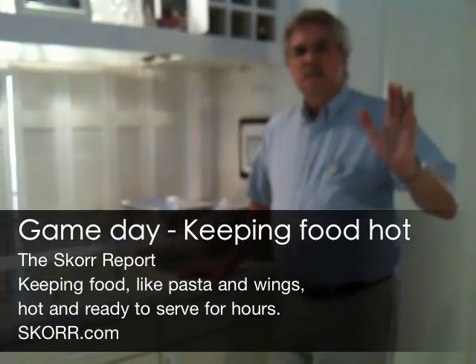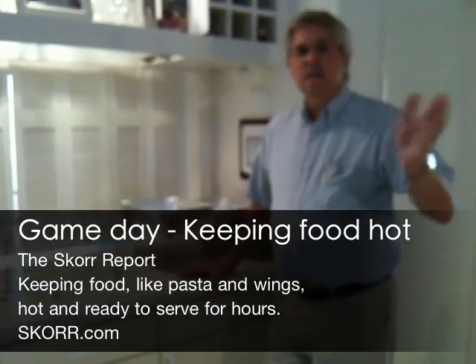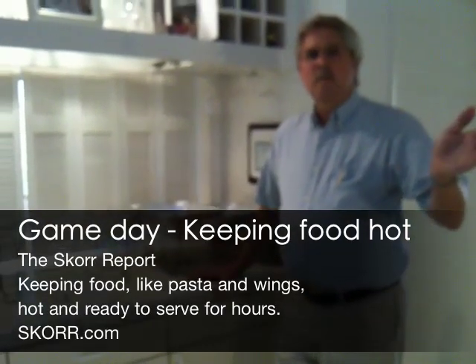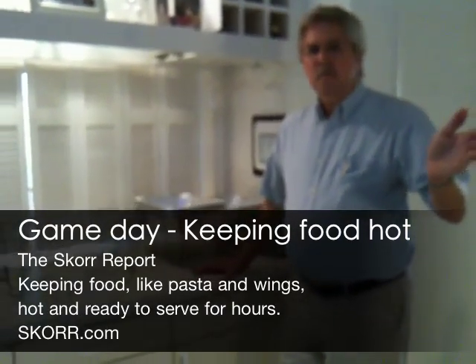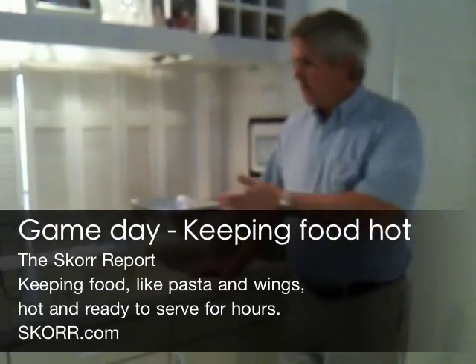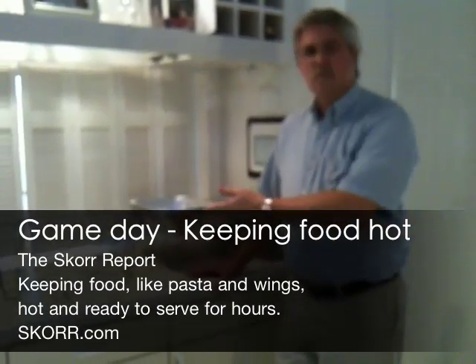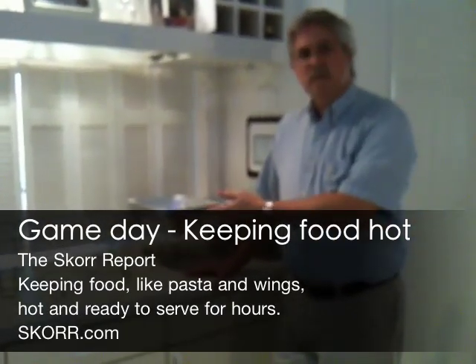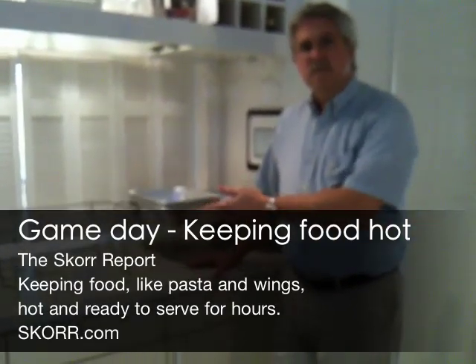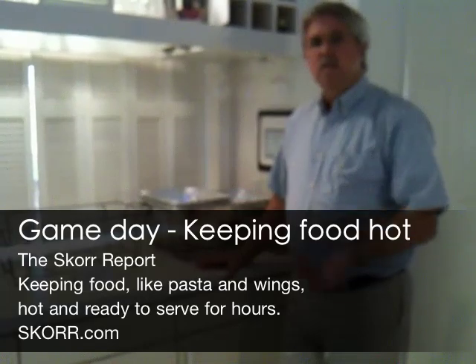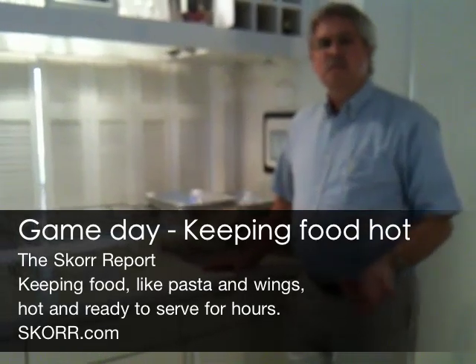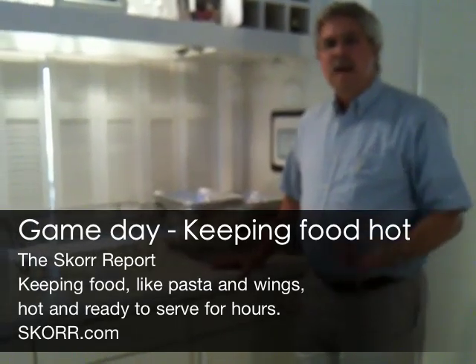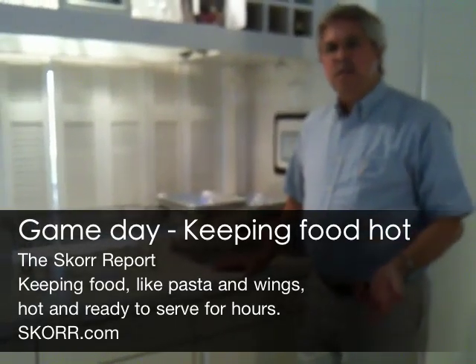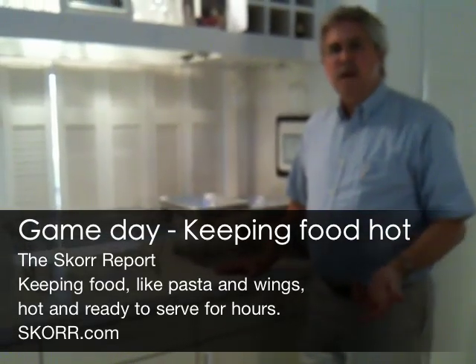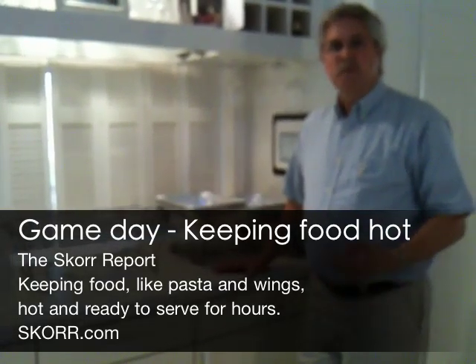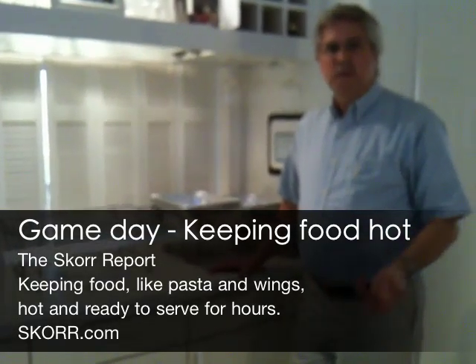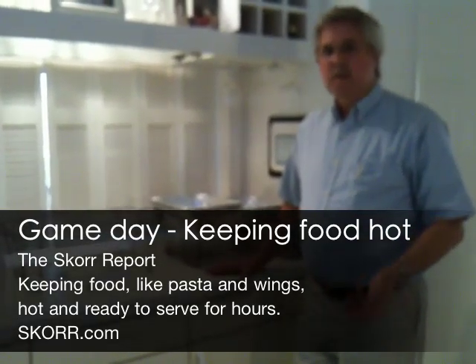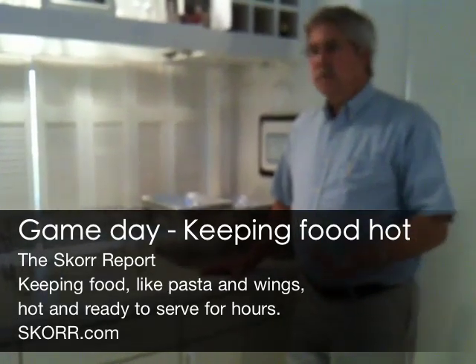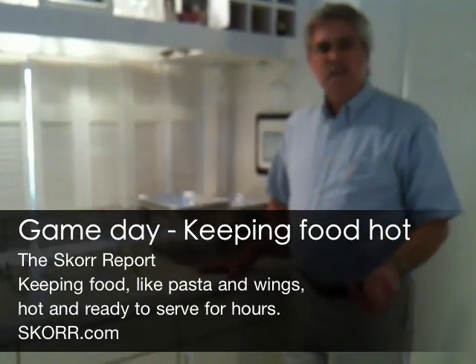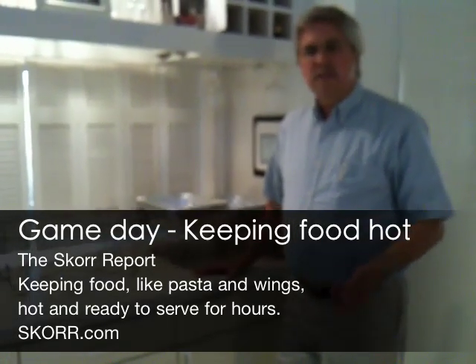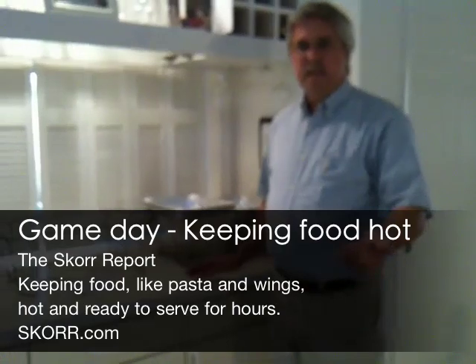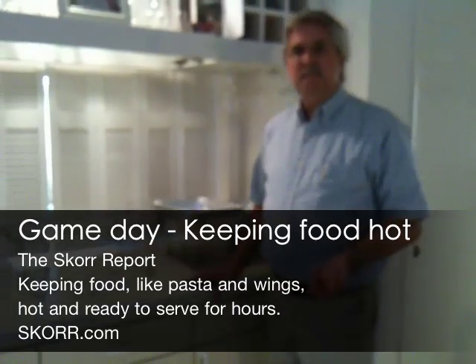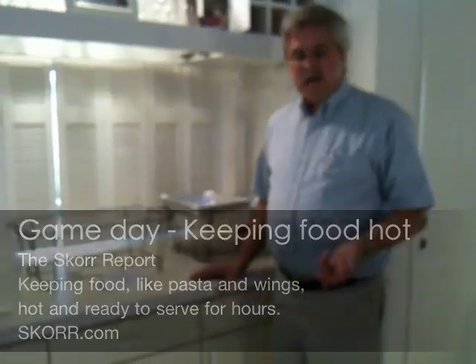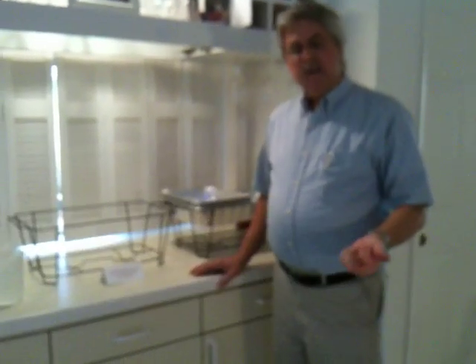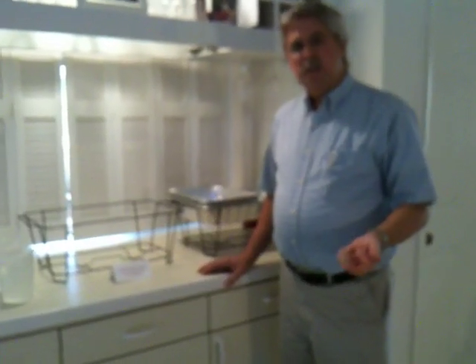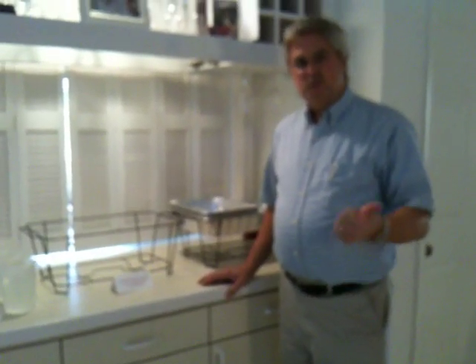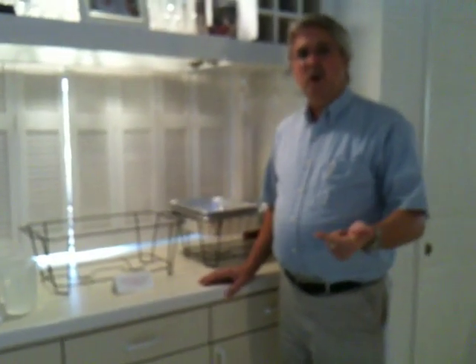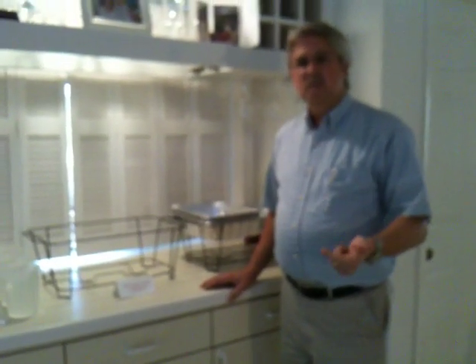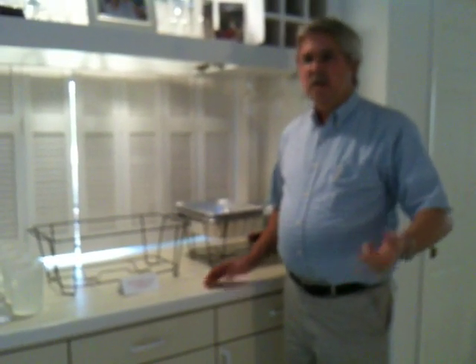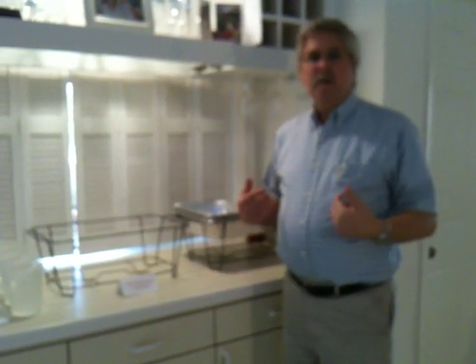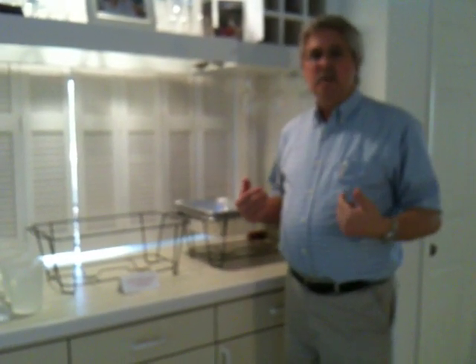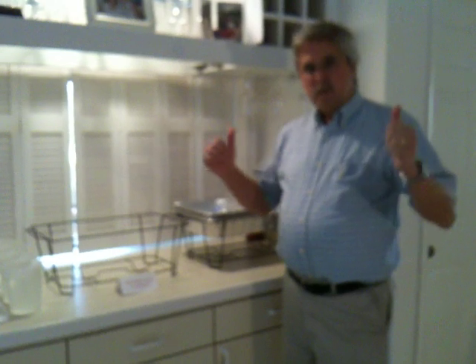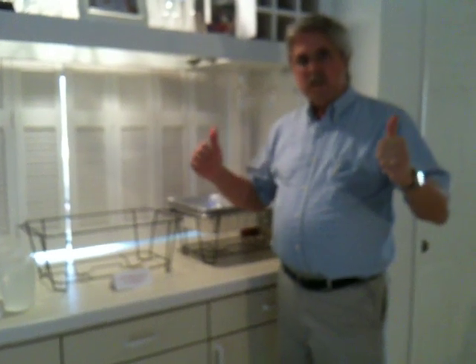Hello today. I'm Robert Score. We're back again with Score Wire Chafers. Today is AFC Championships, Jets and Colts. I'm a Jet fan. Go Jets.